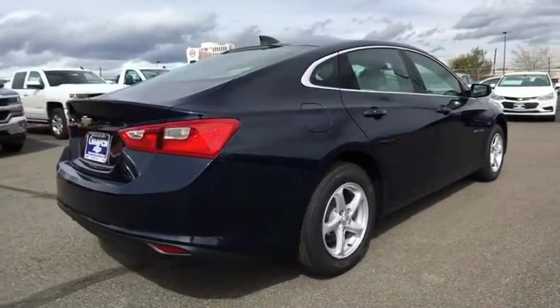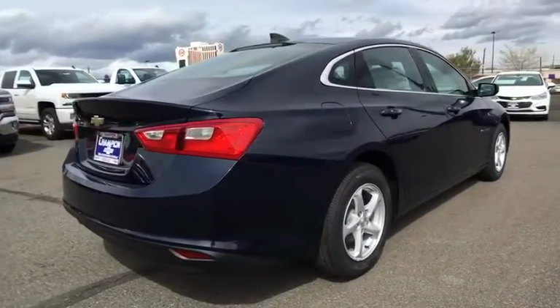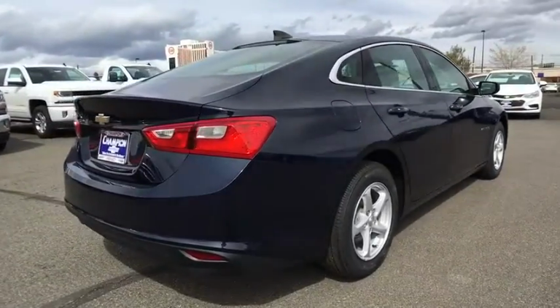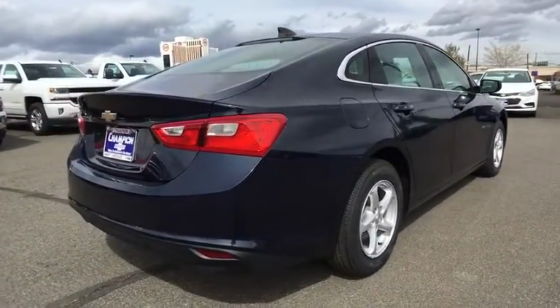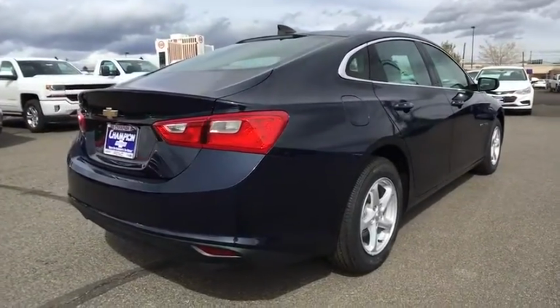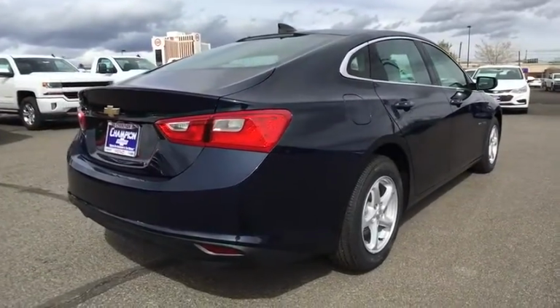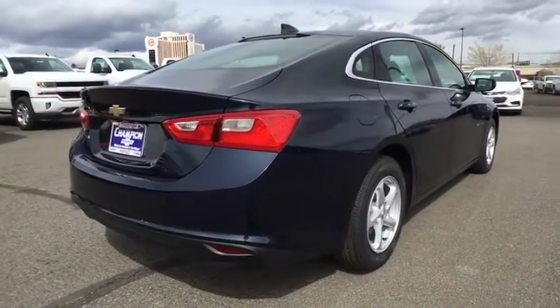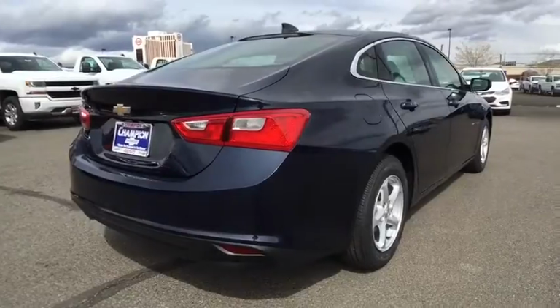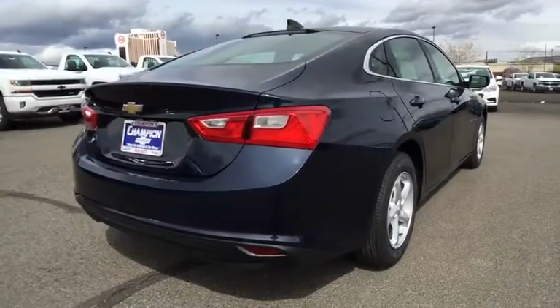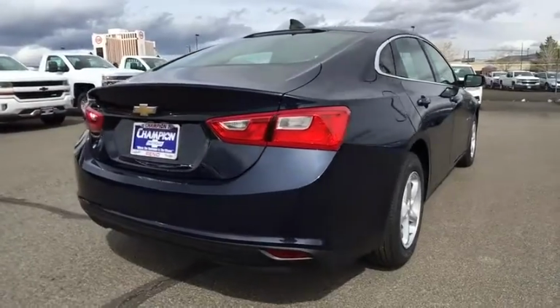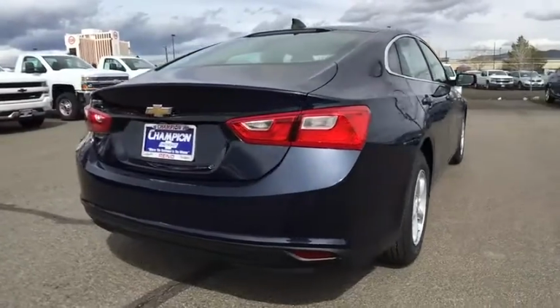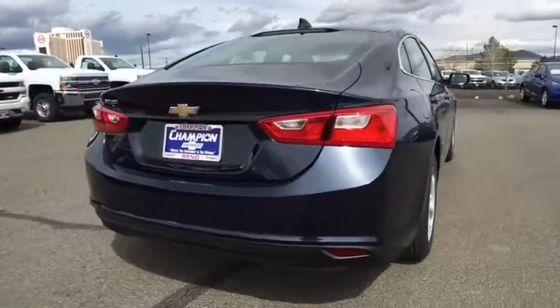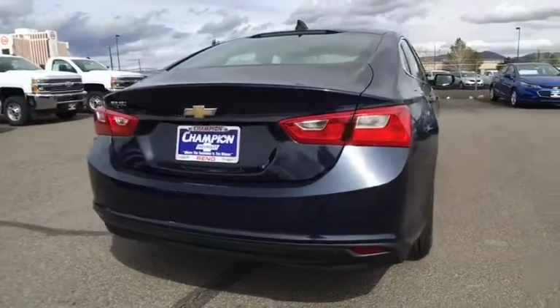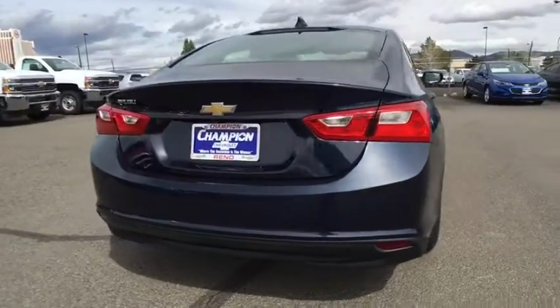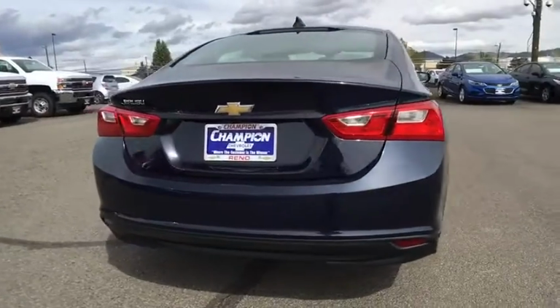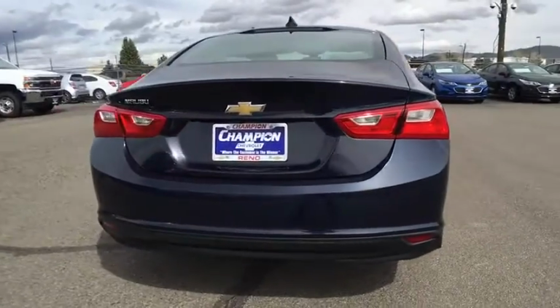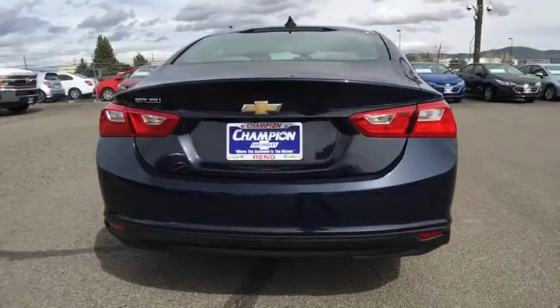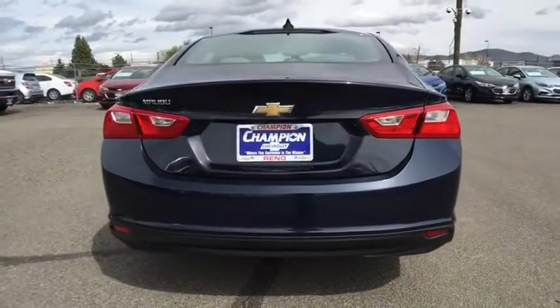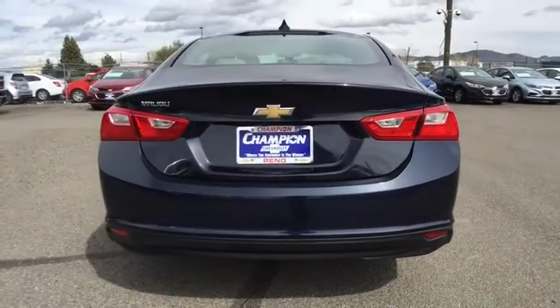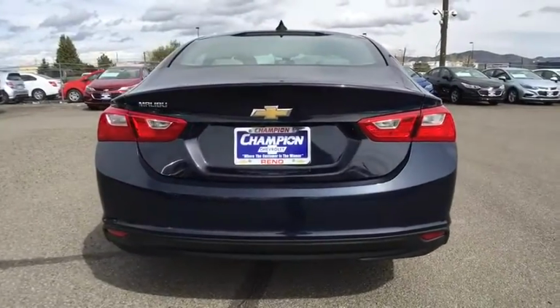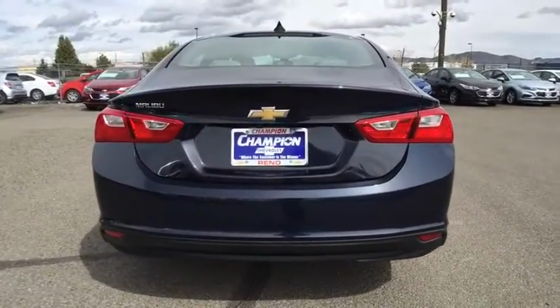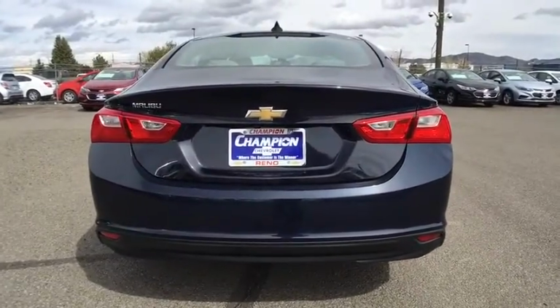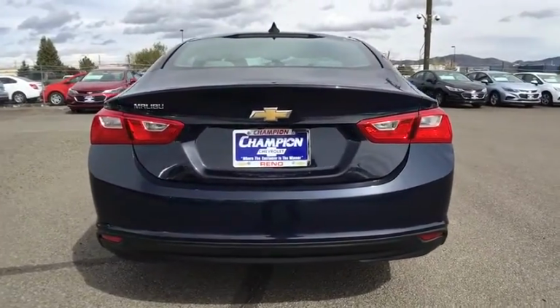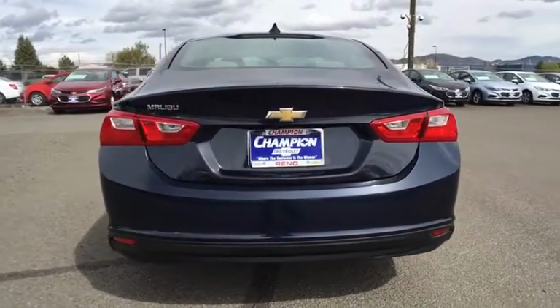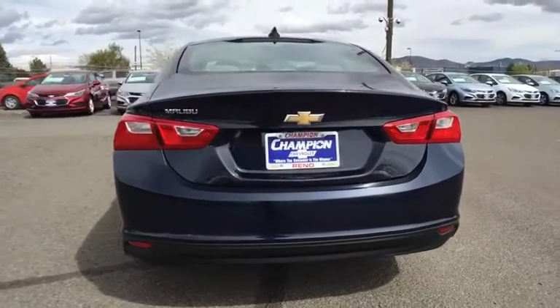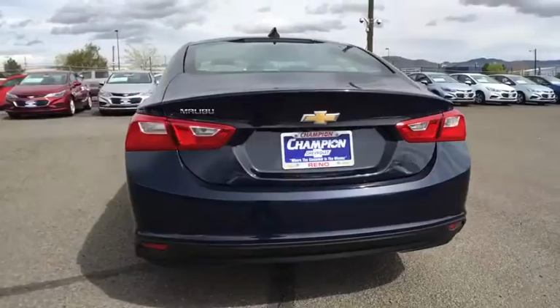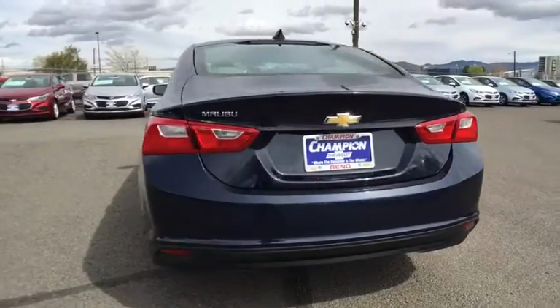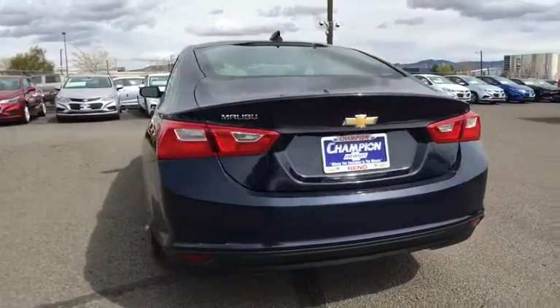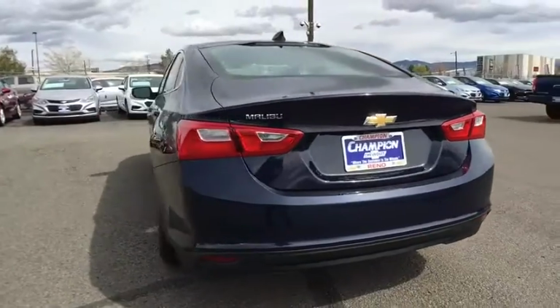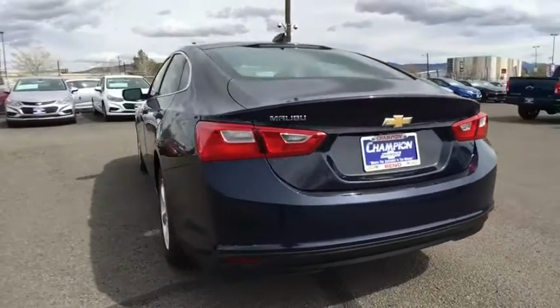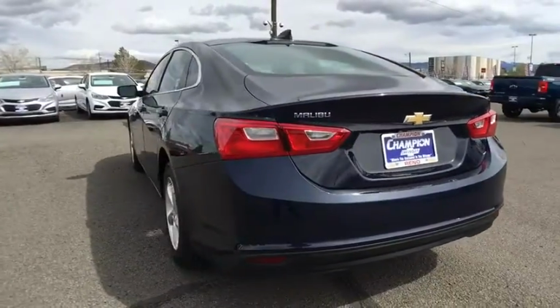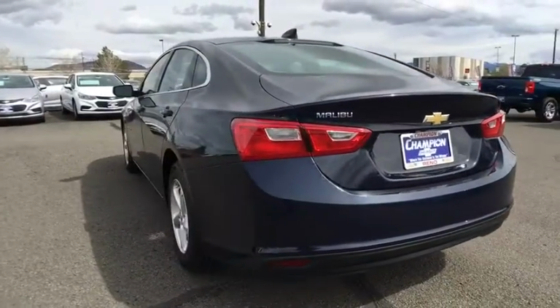Keyless start, floor mats, front-wheel drive, AM-FM stereo radio, rear defrost, security system, passenger airbag, MP3 player.